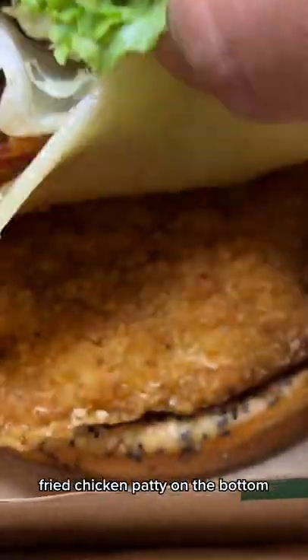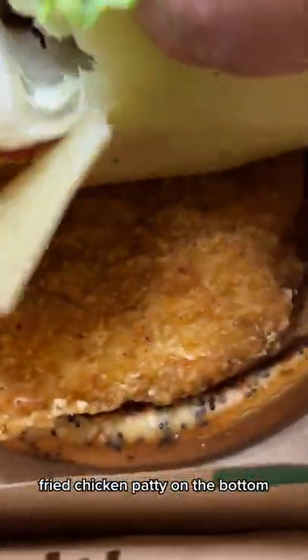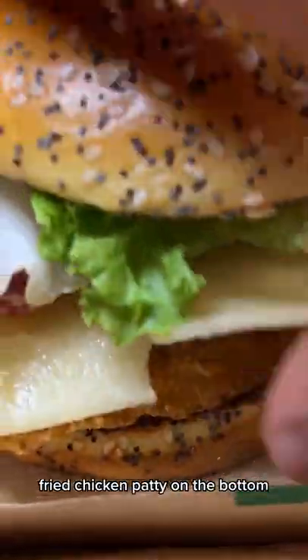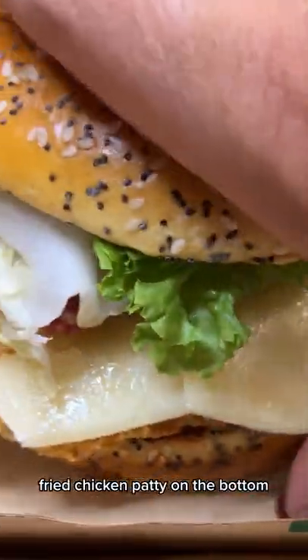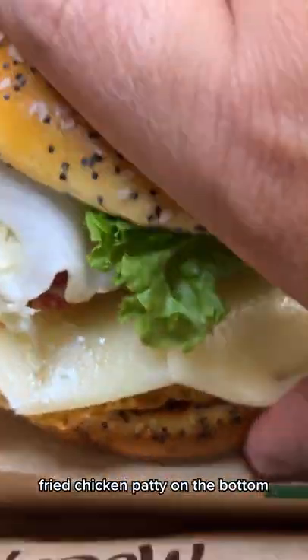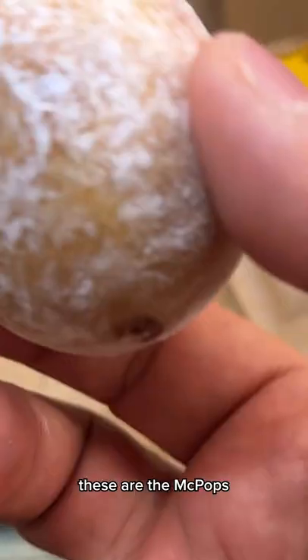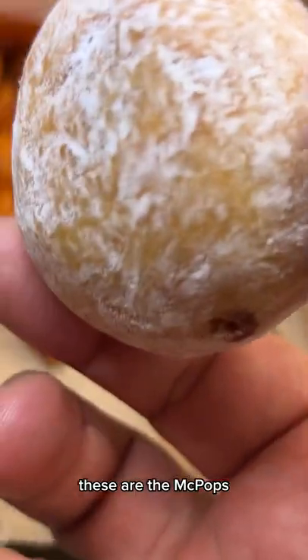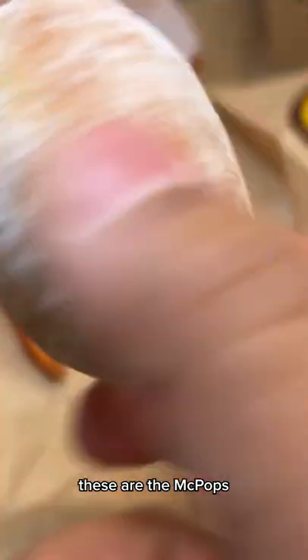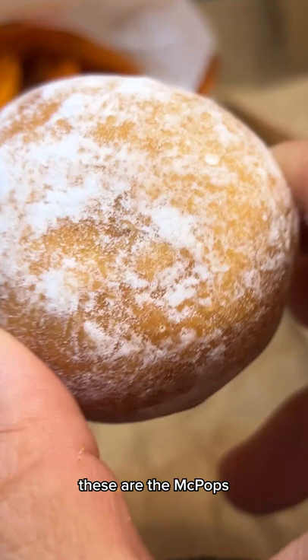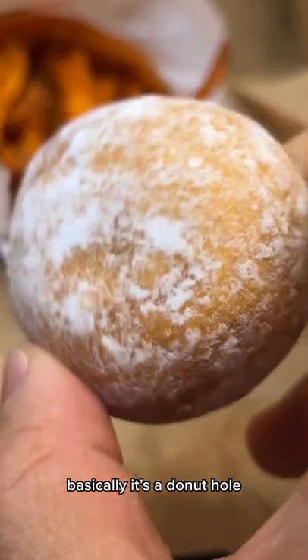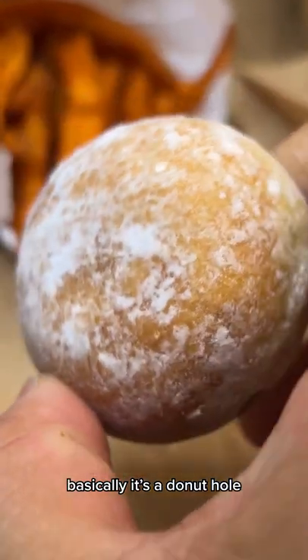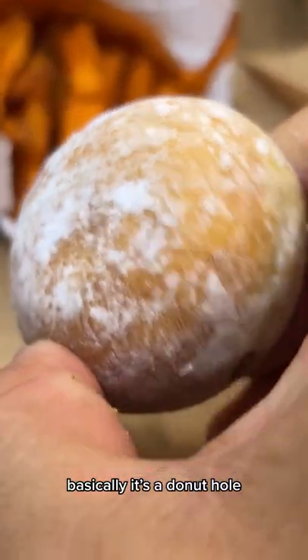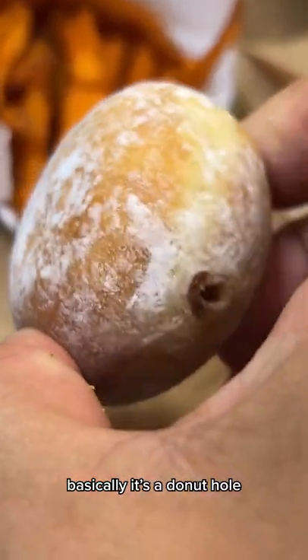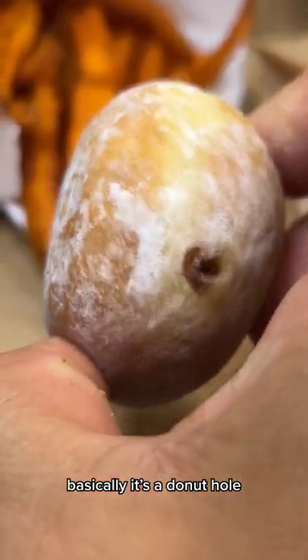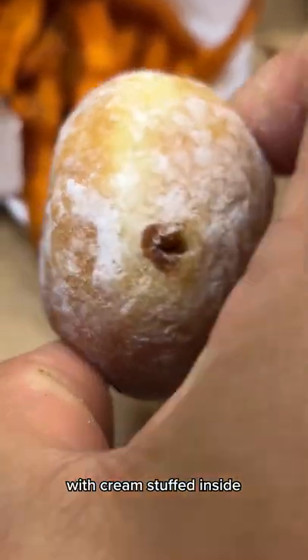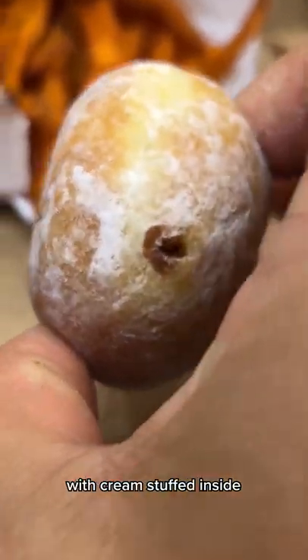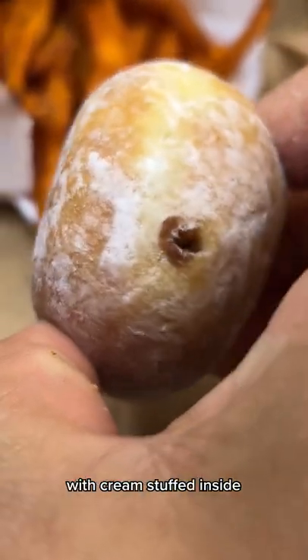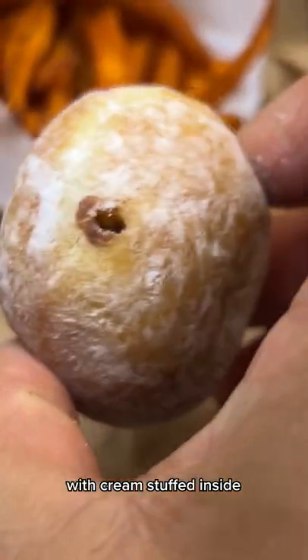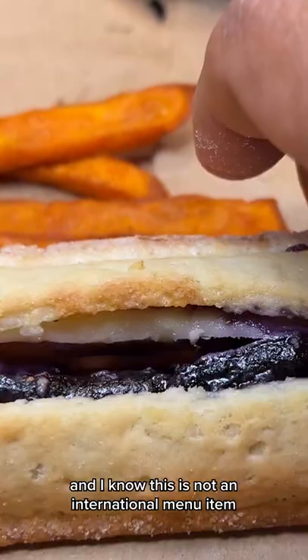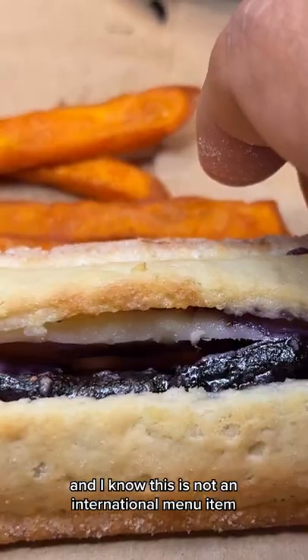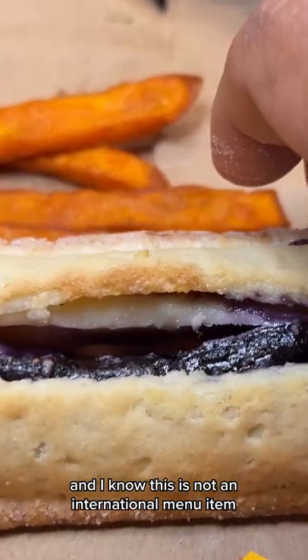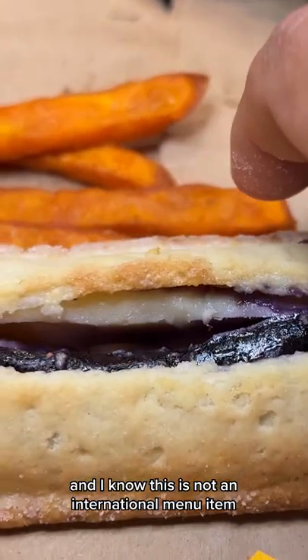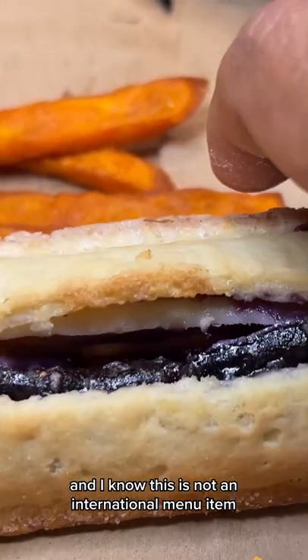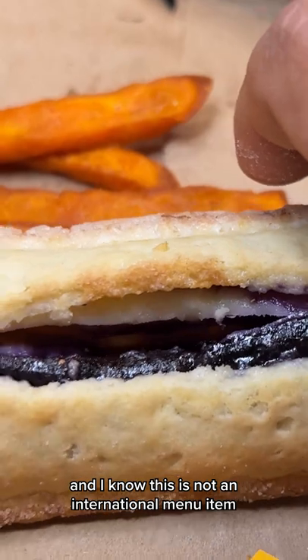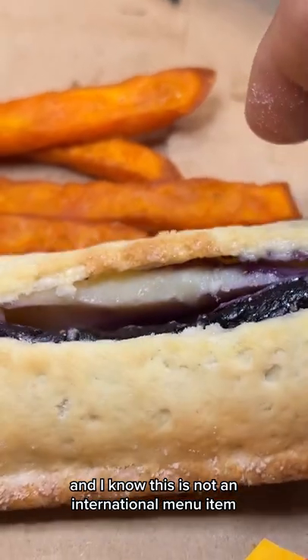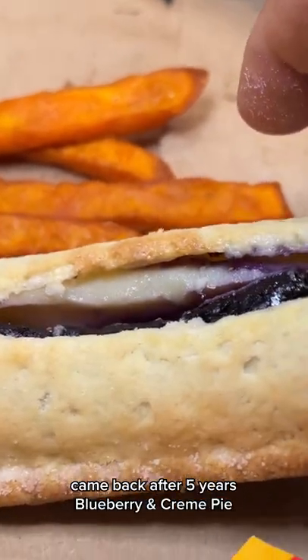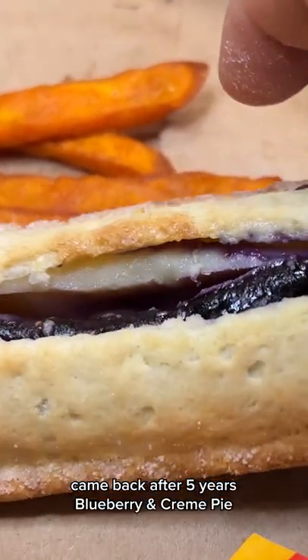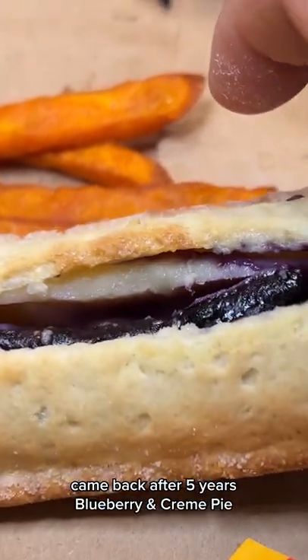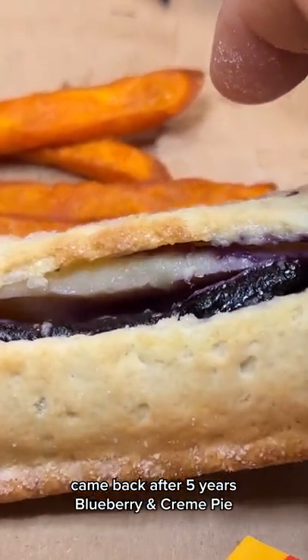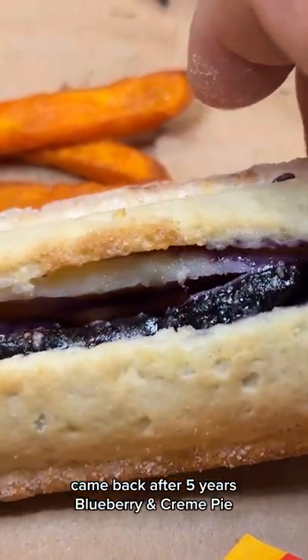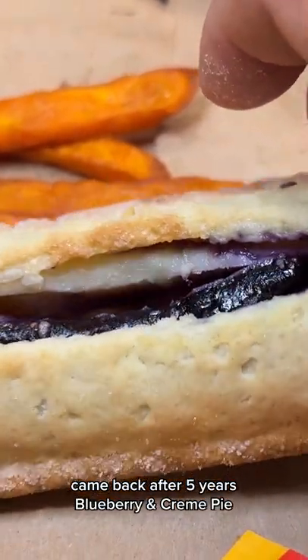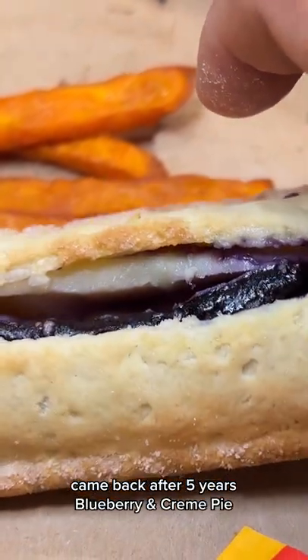Fried chicken patty on the bottom. These are the McPops — basically a donut hole with cream stuffed inside. And I know this is not an international menu item; it came back after five years. Blueberry and cream pie.